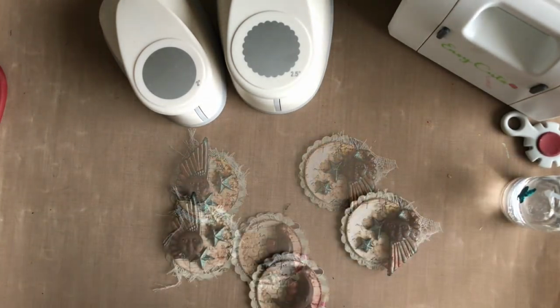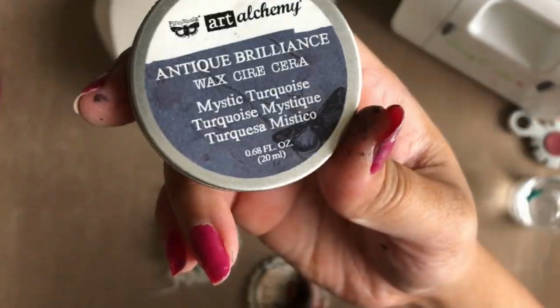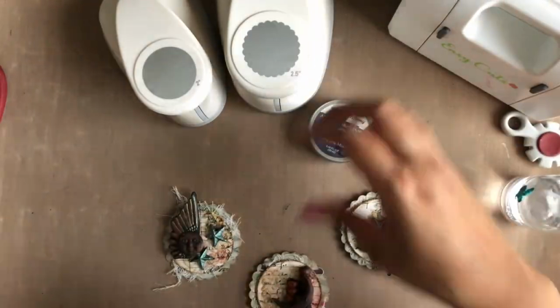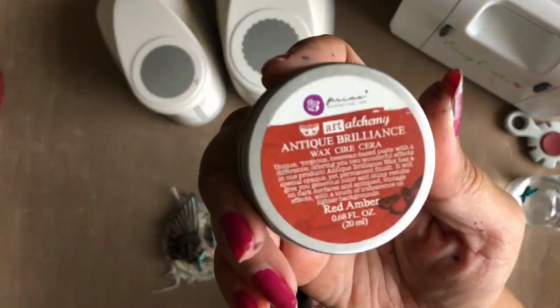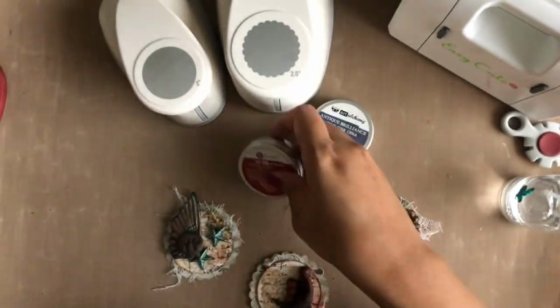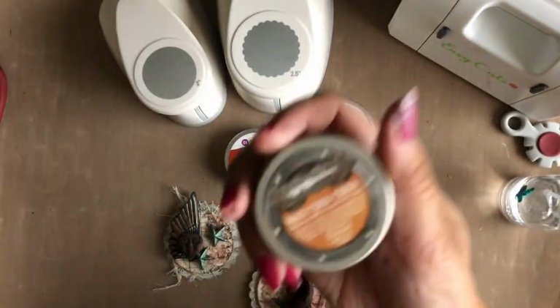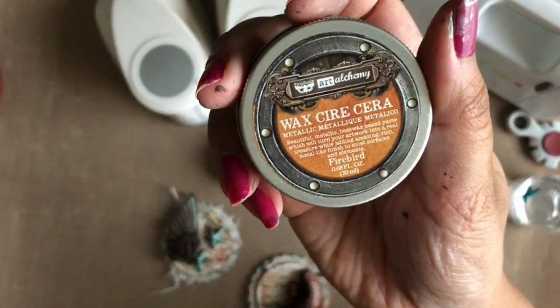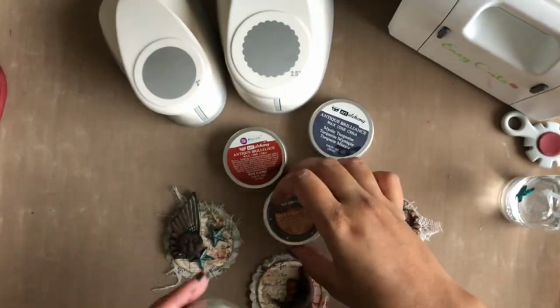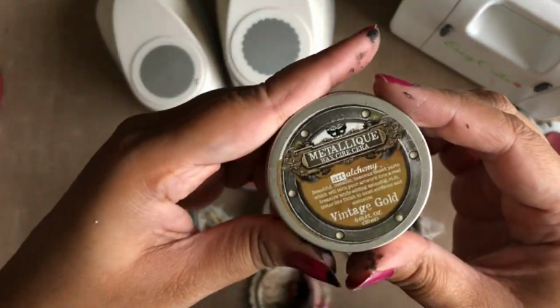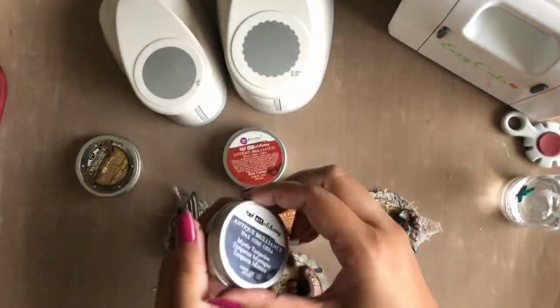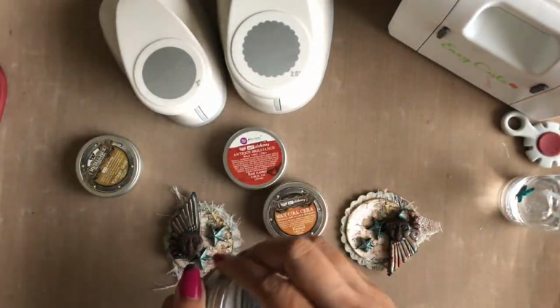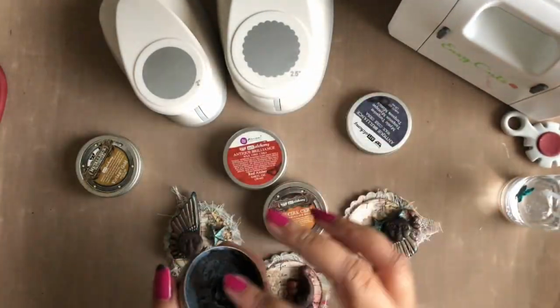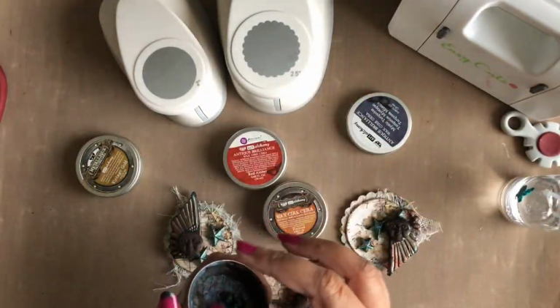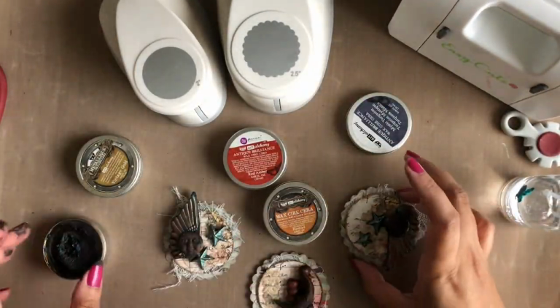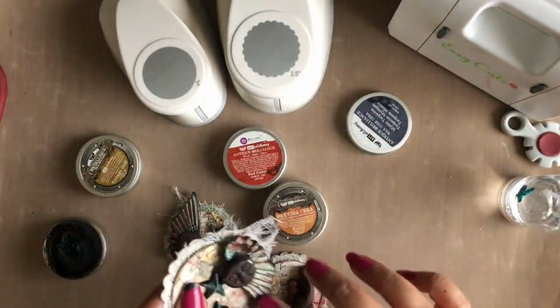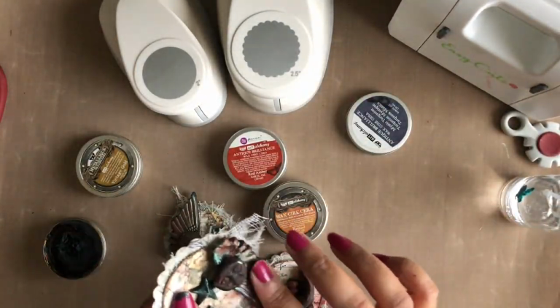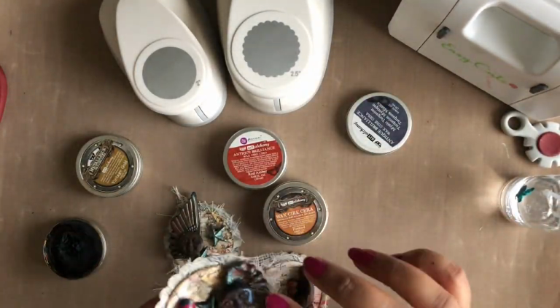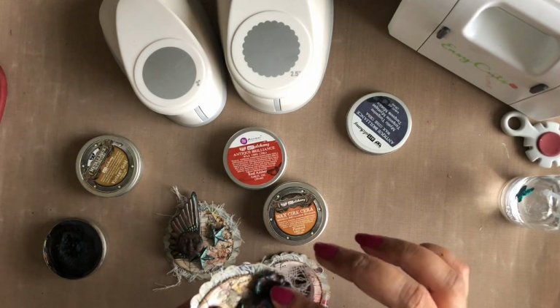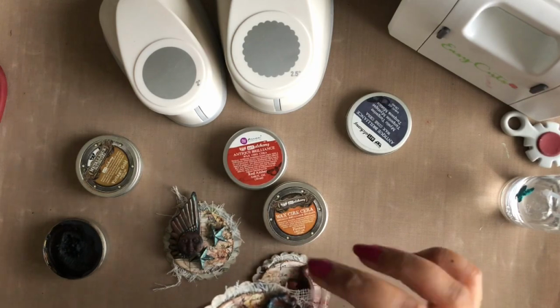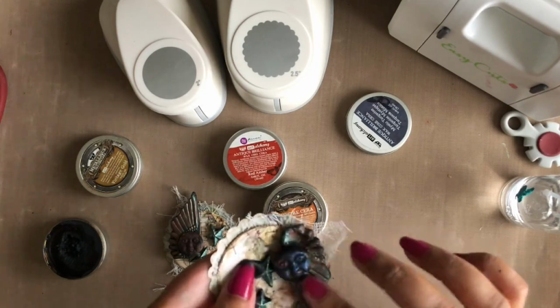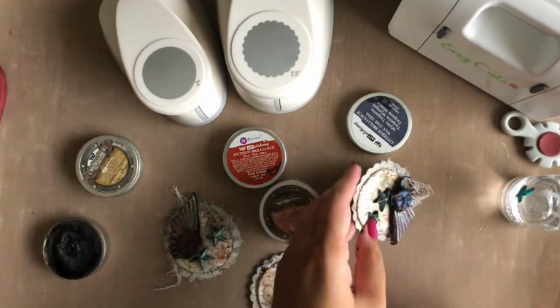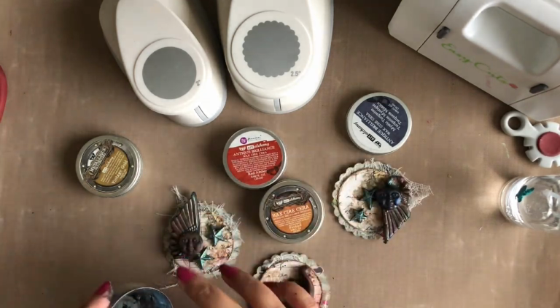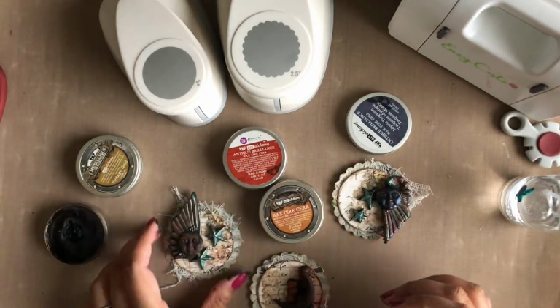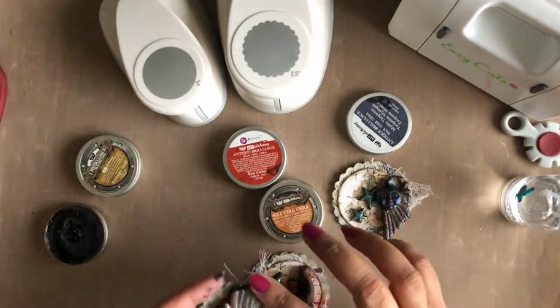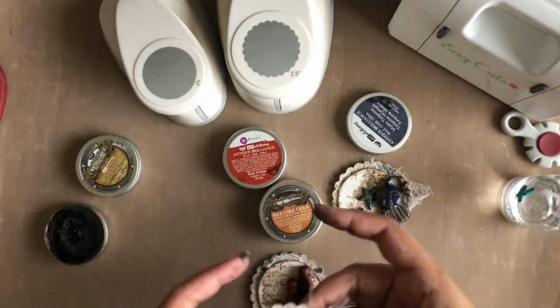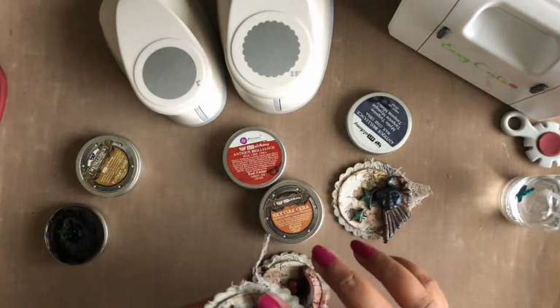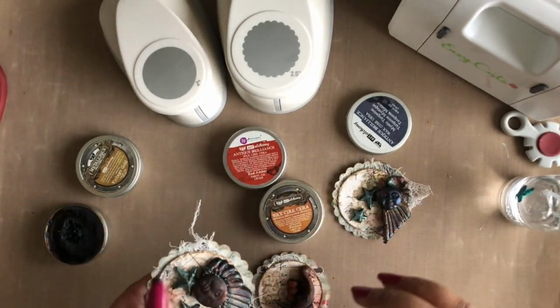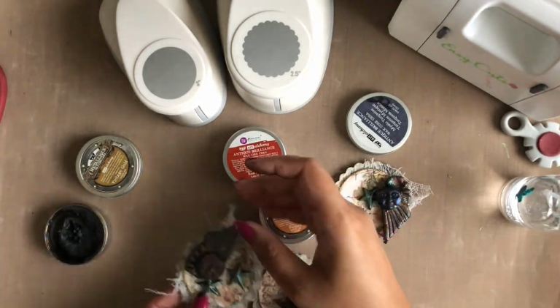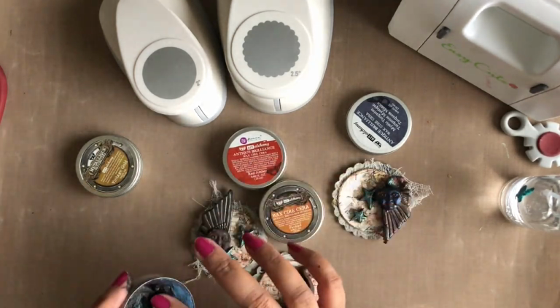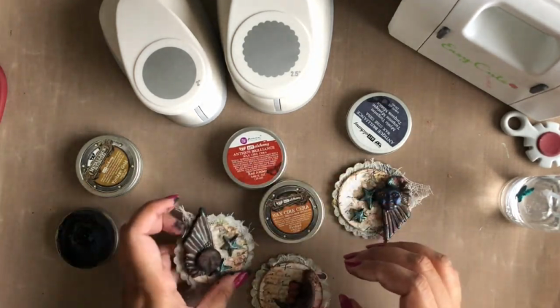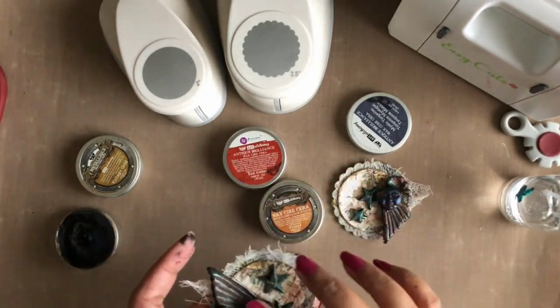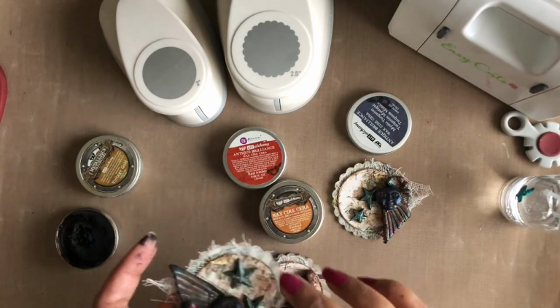Once I am satisfied with my paints and they have dried, I am going to apply some metallic waxes in the colors Mystic Turquoise, Red Amber, and Vintage Gold to highlight the embellishments.